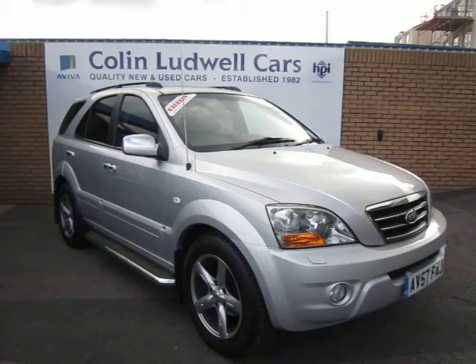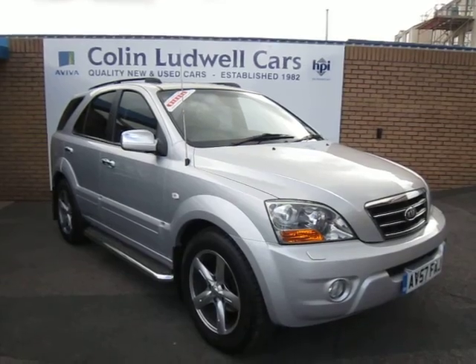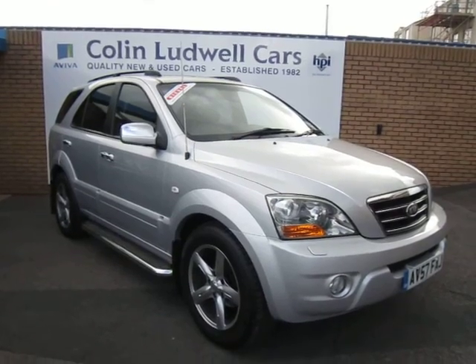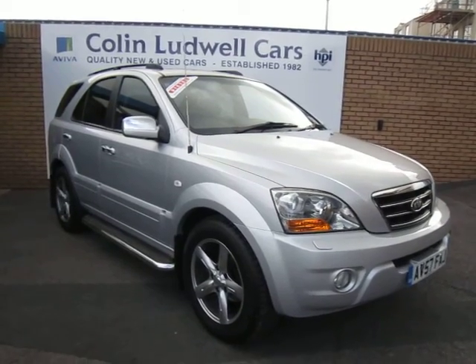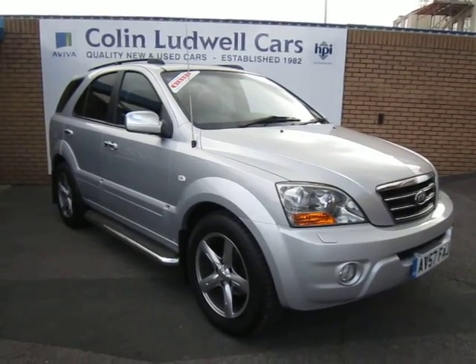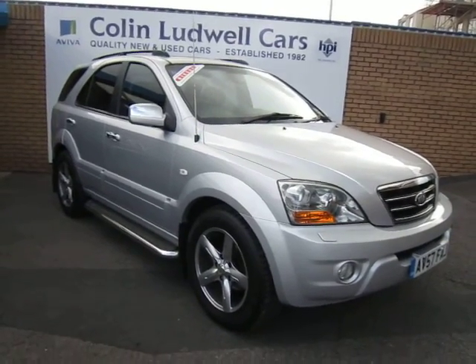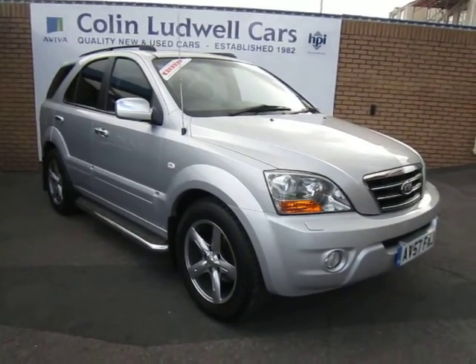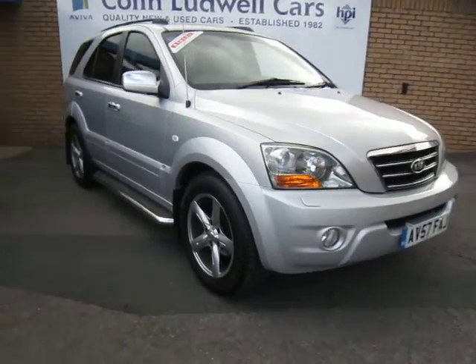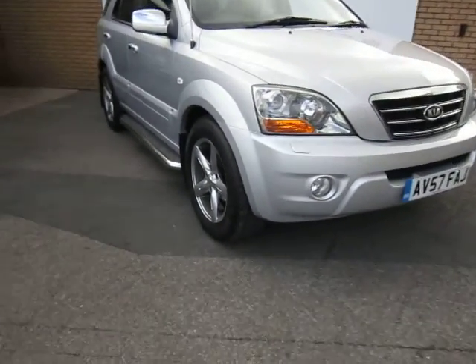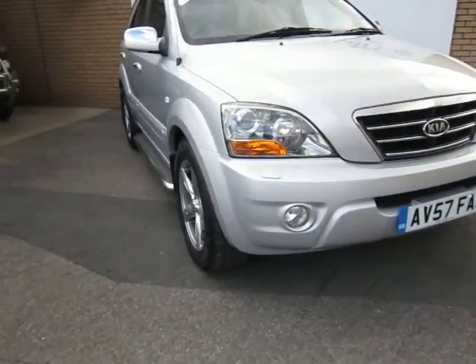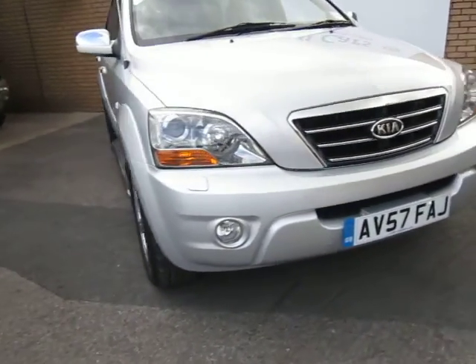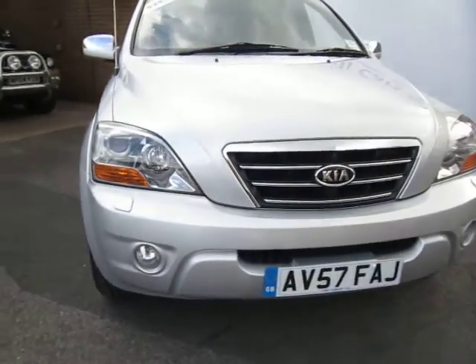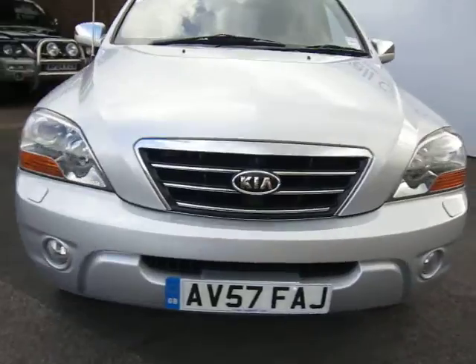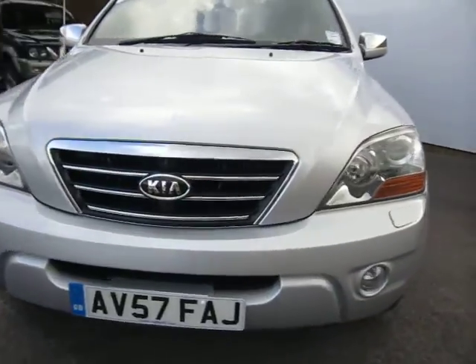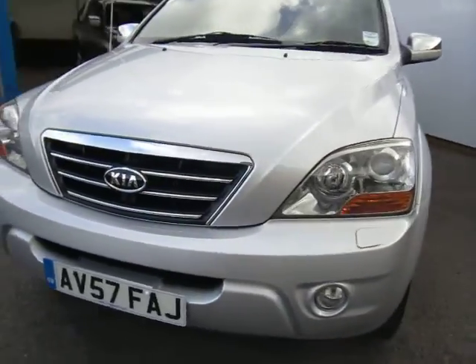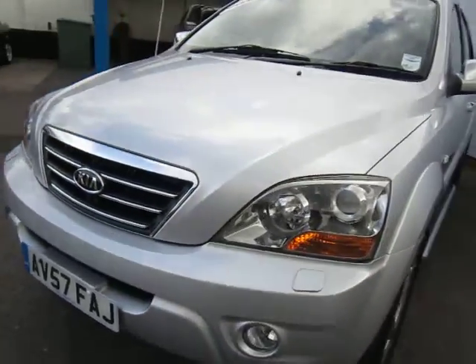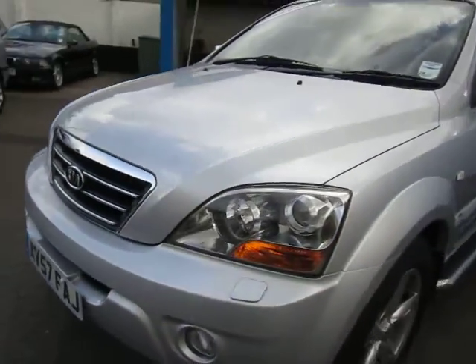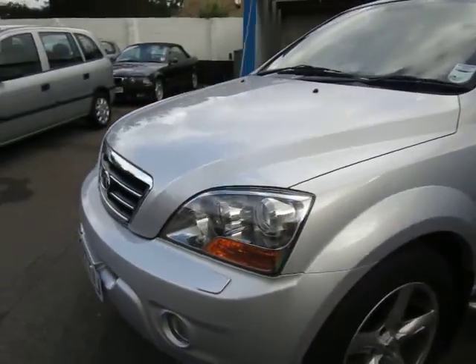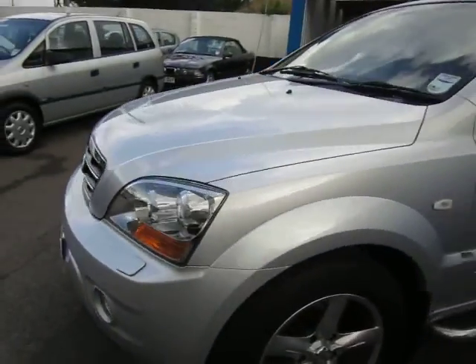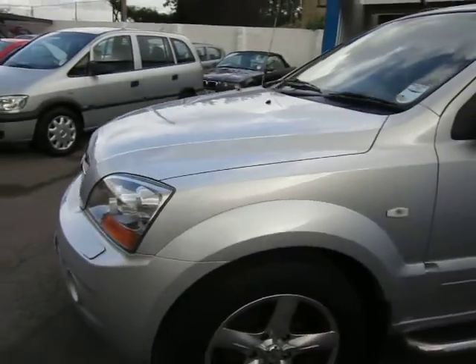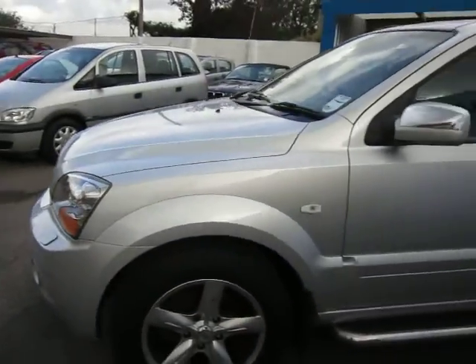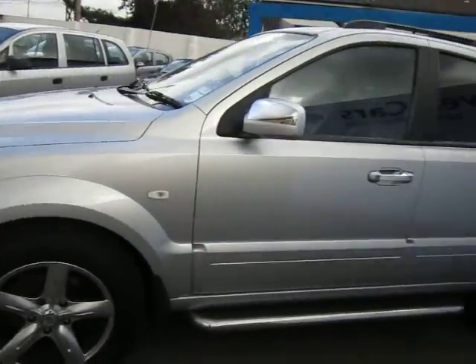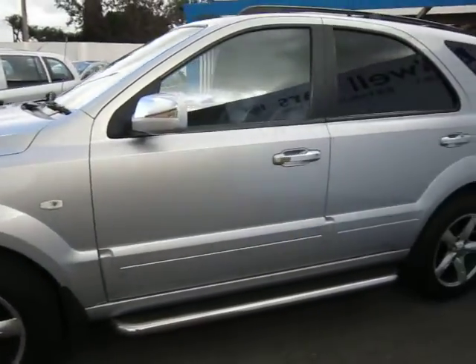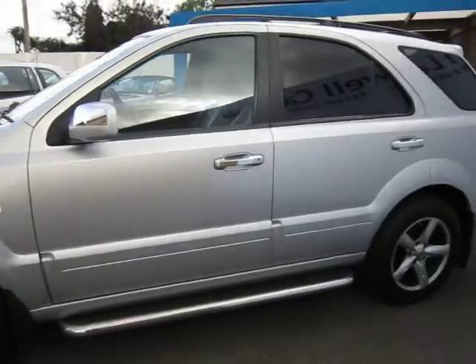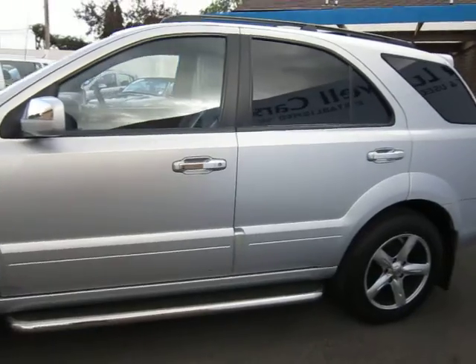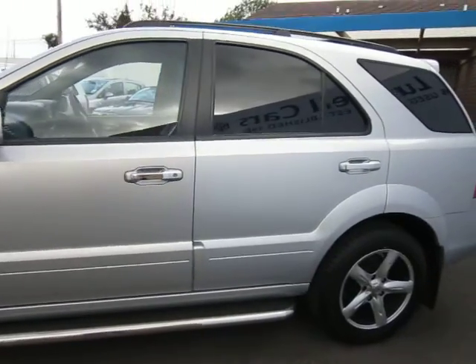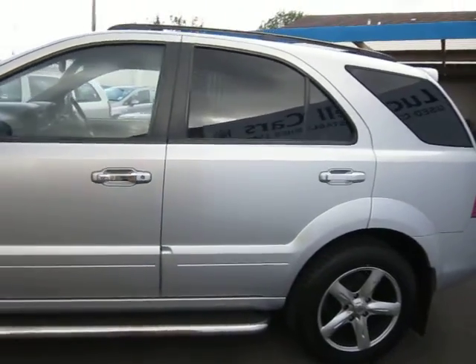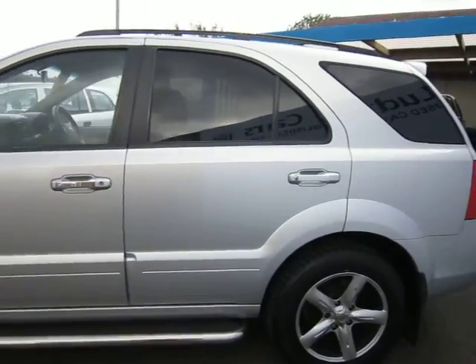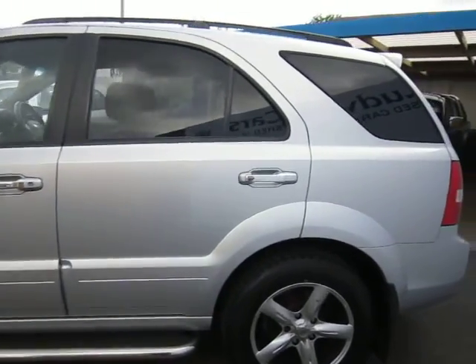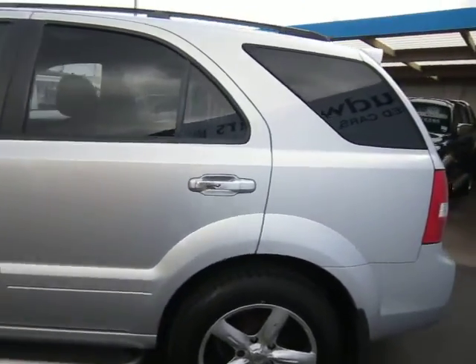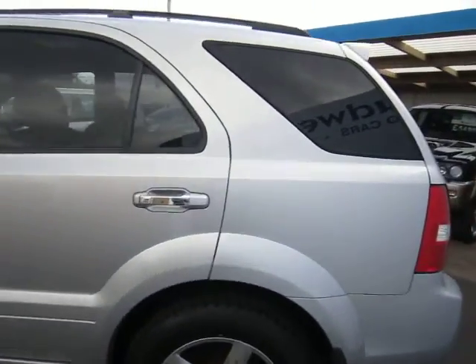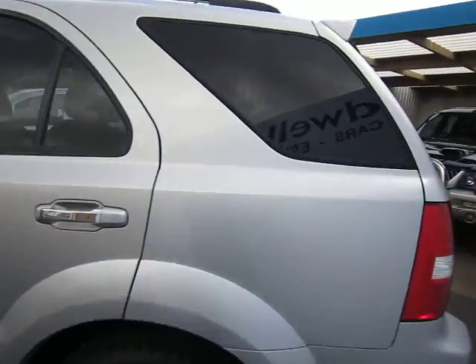As you can see, 18-inch alloy wheels, we have side steps and front fog lights. The general condition of the paintwork is very good — no major scratches or dents. As you can see, we have rear privacy glass as well.